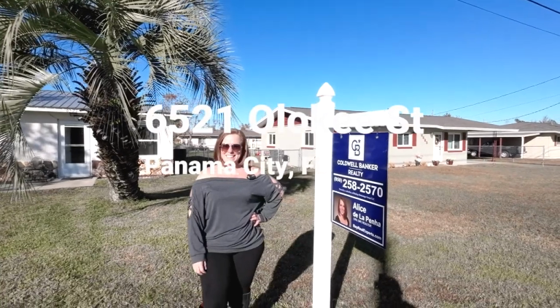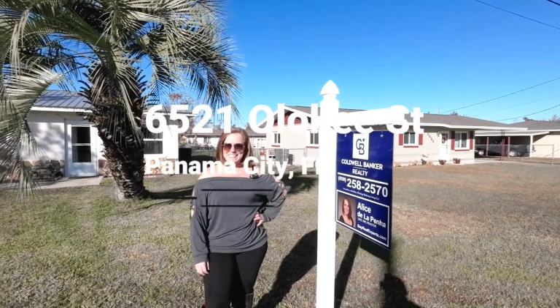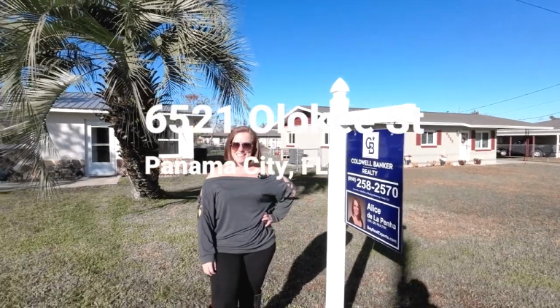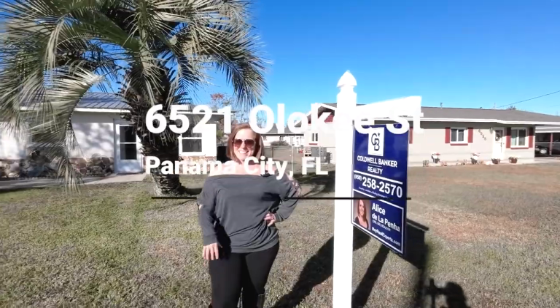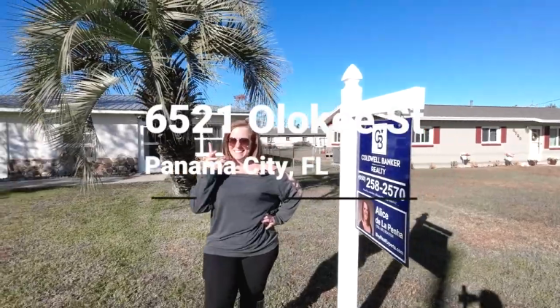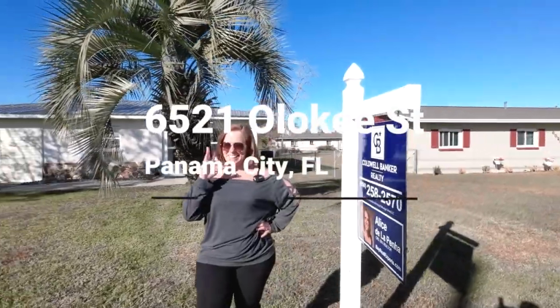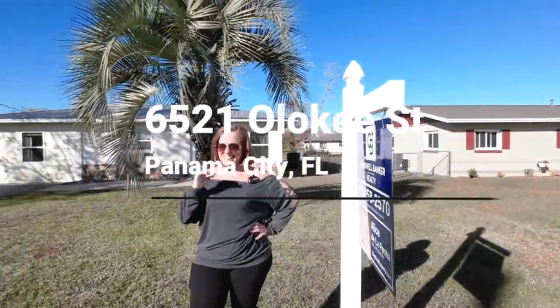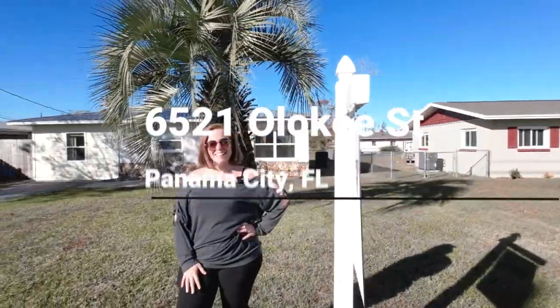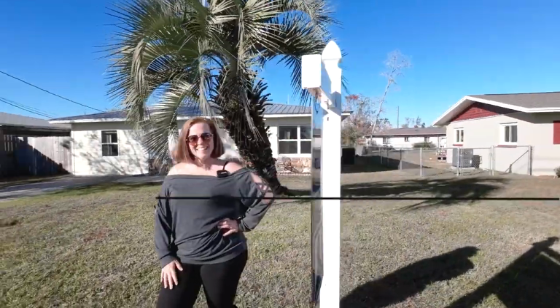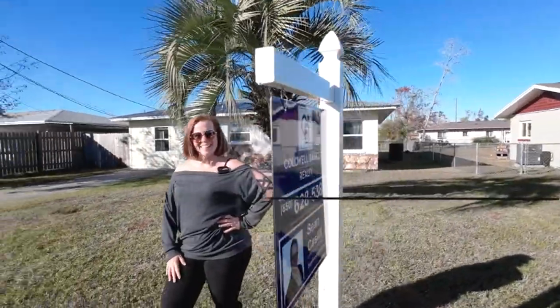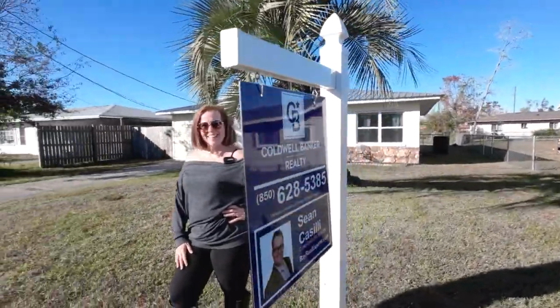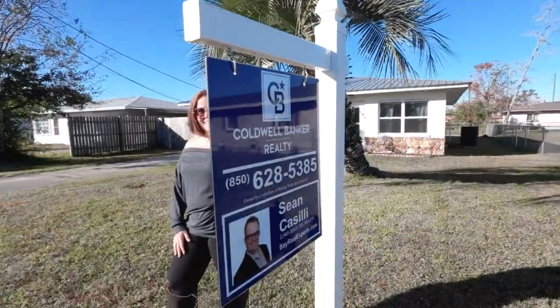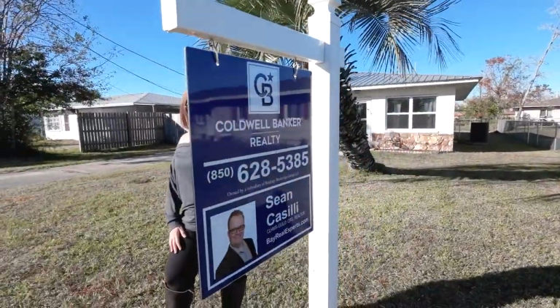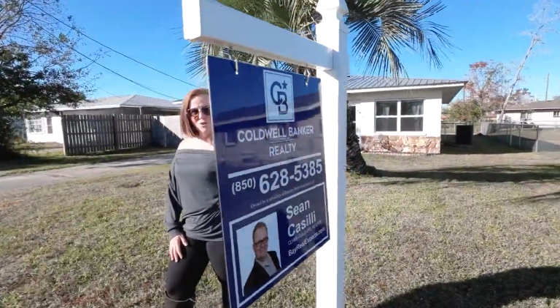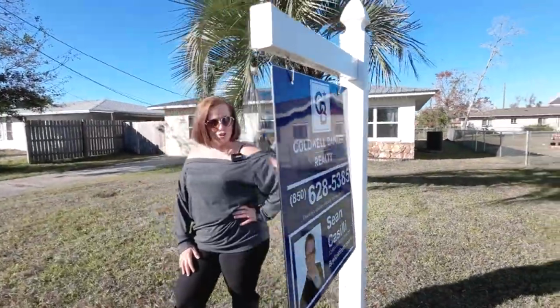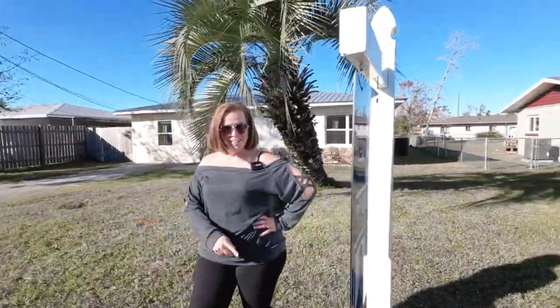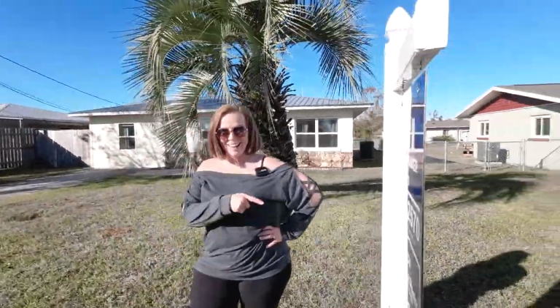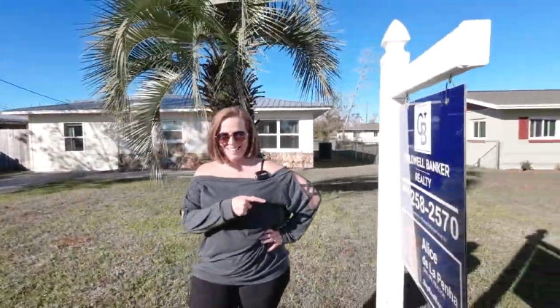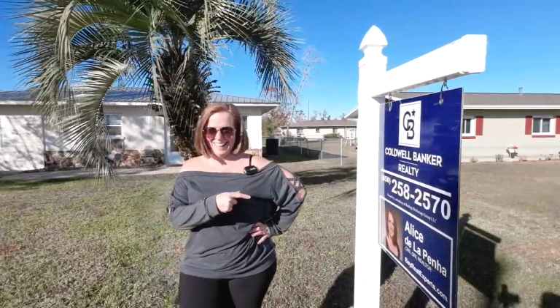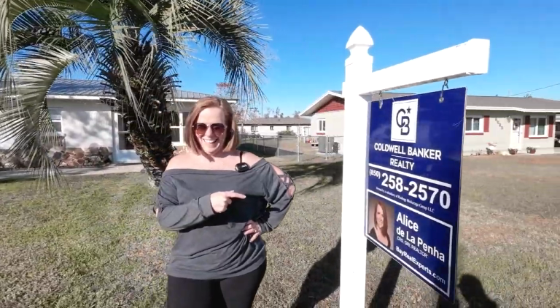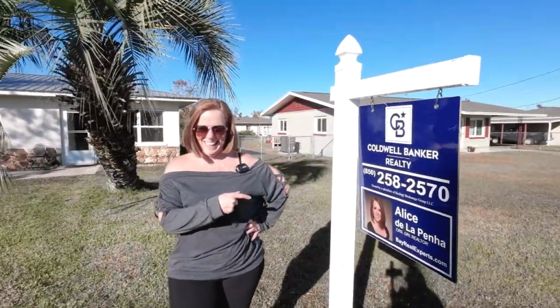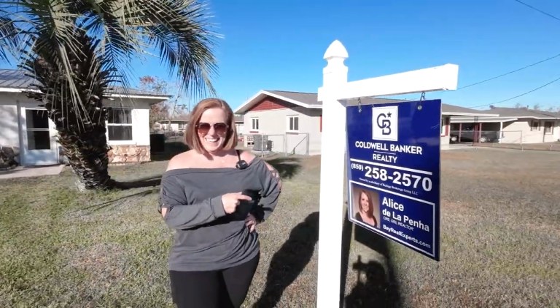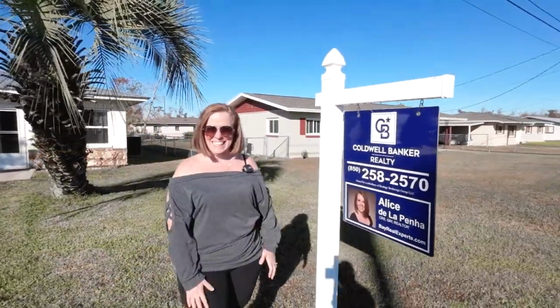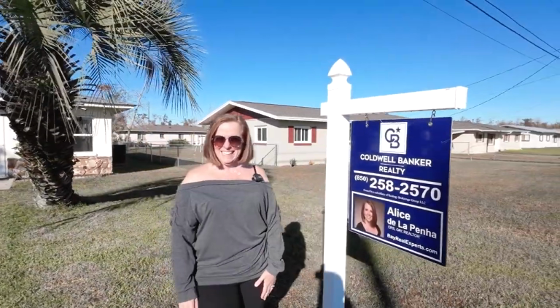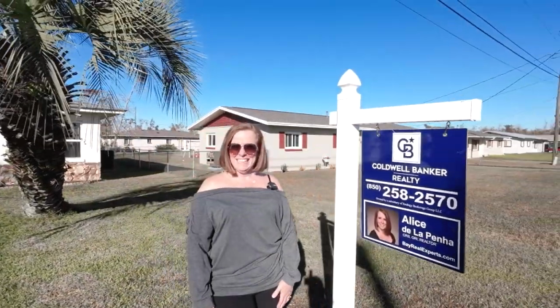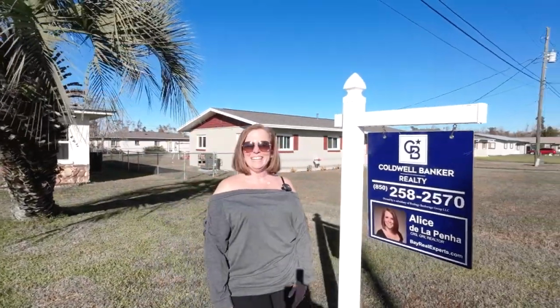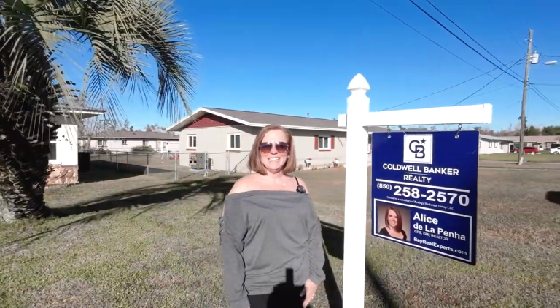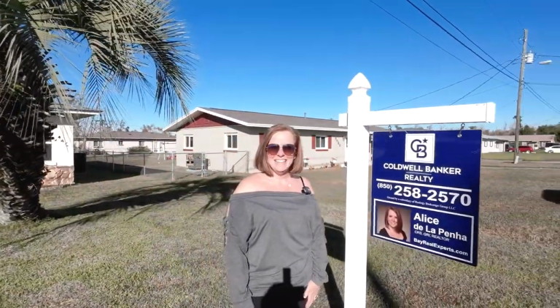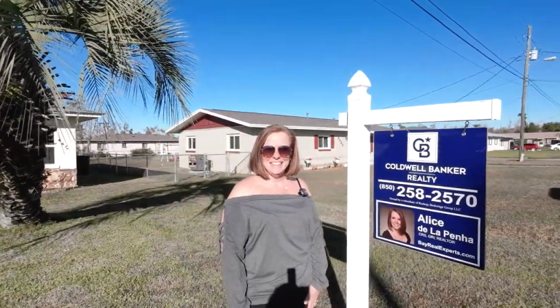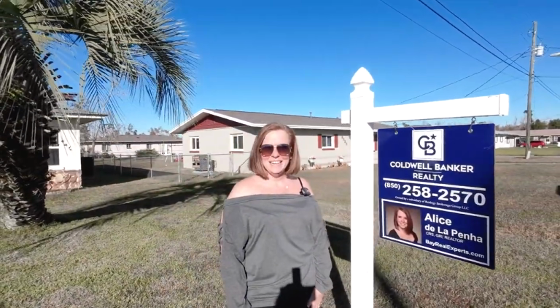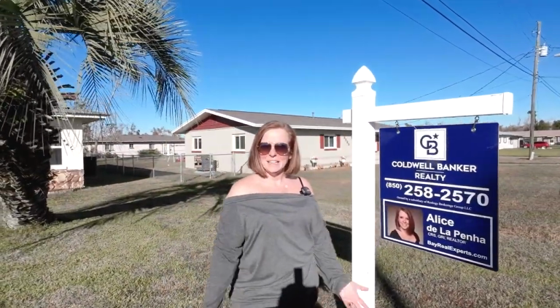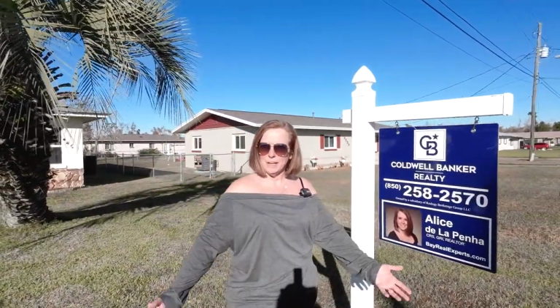Welcome back, you guys. Sean and Alice here — Bay Real Experts, Coldwell Banker Realty in Calloway.